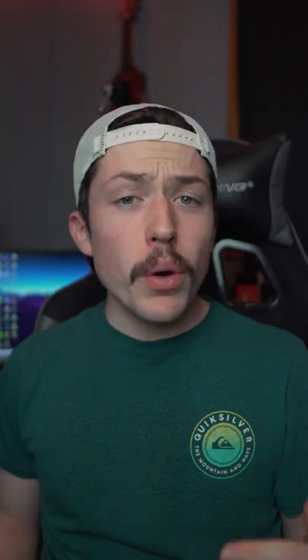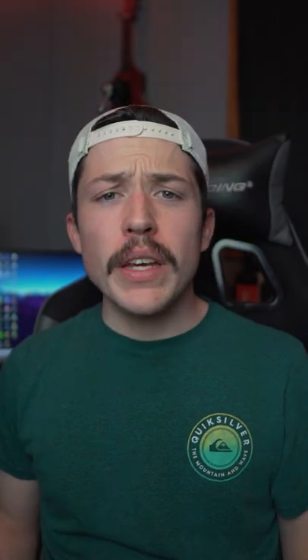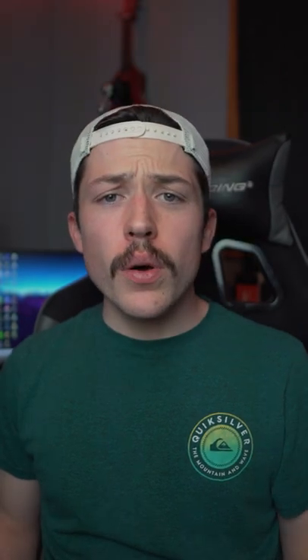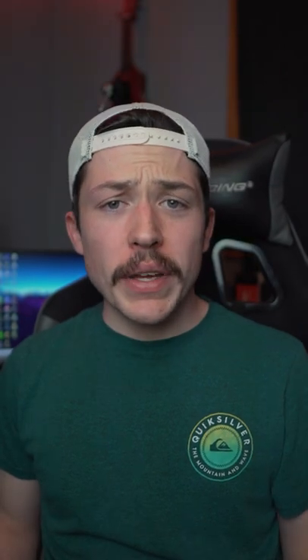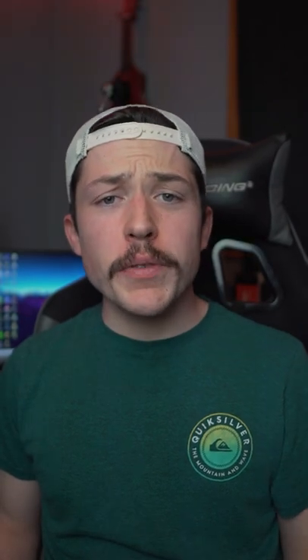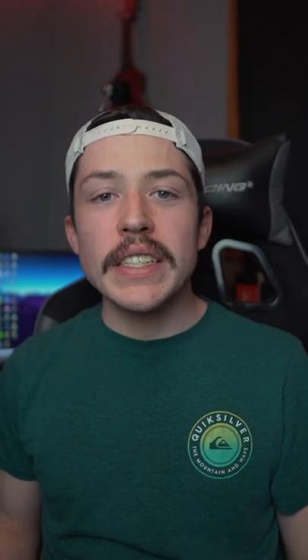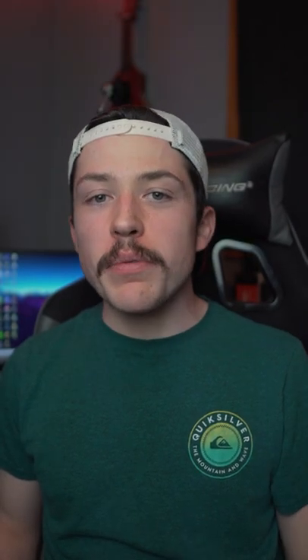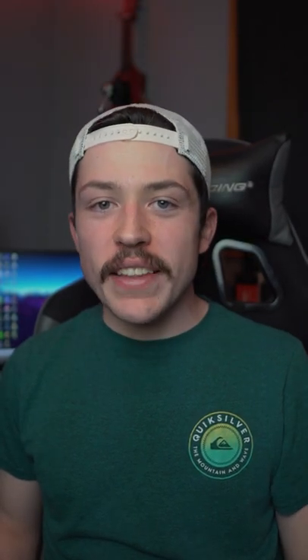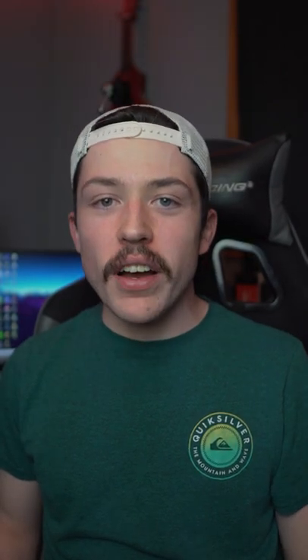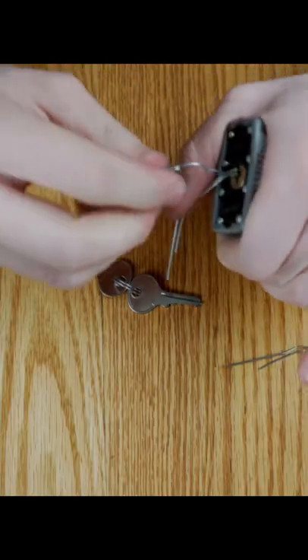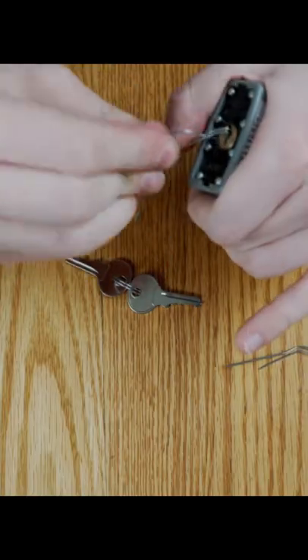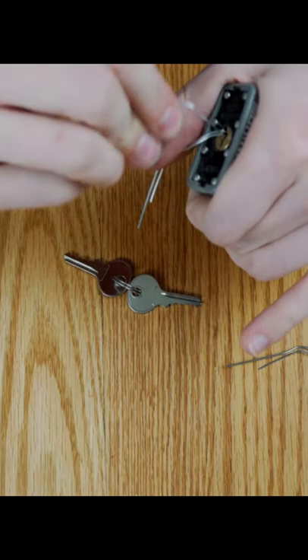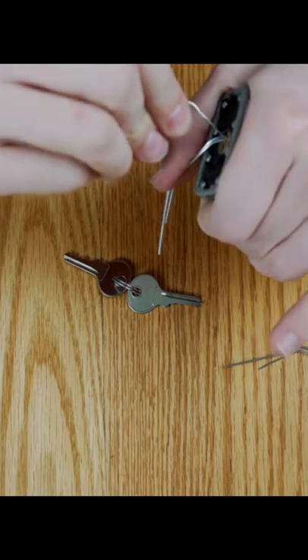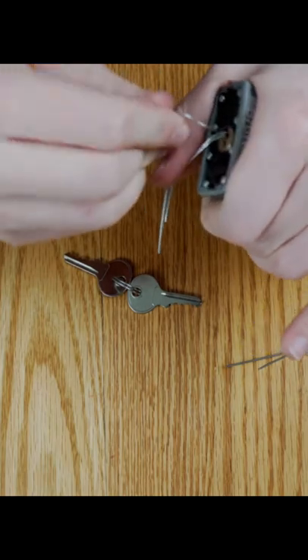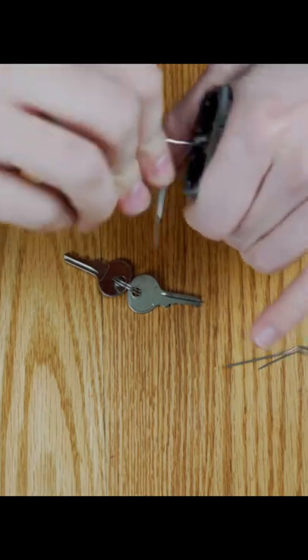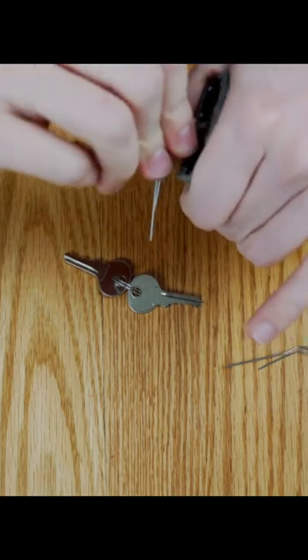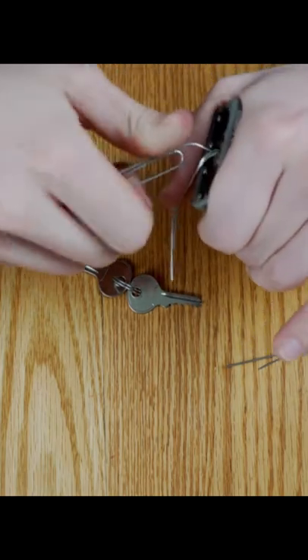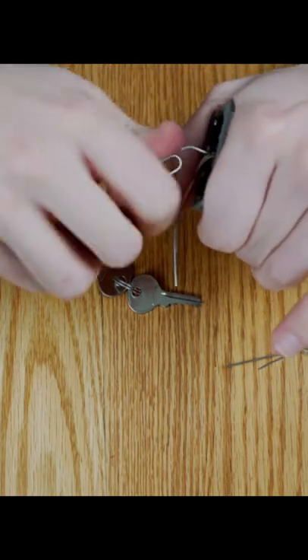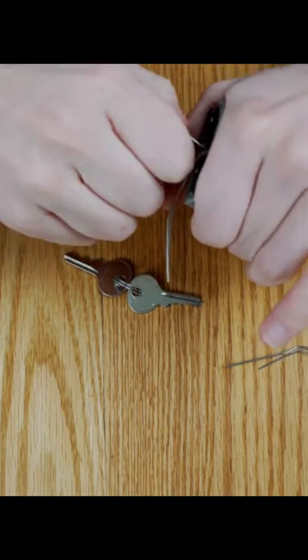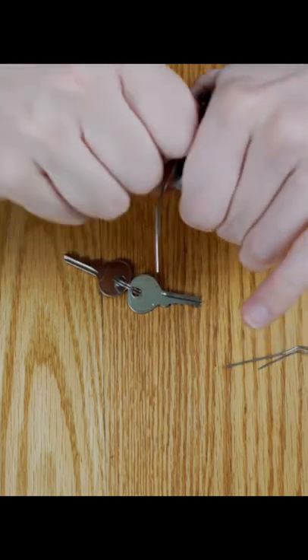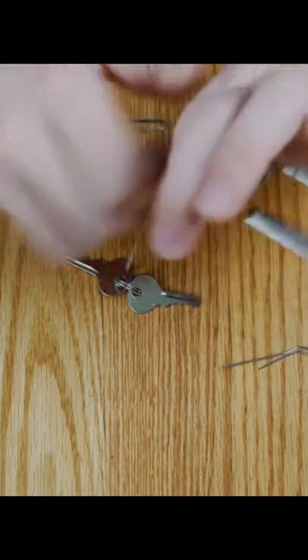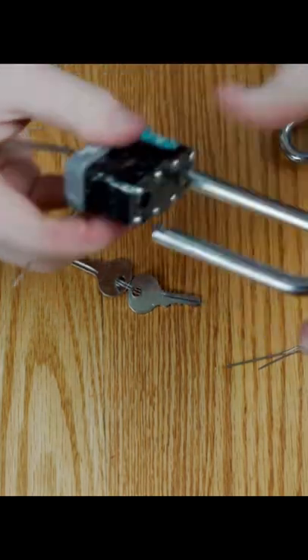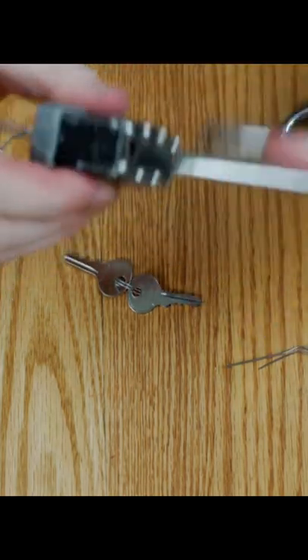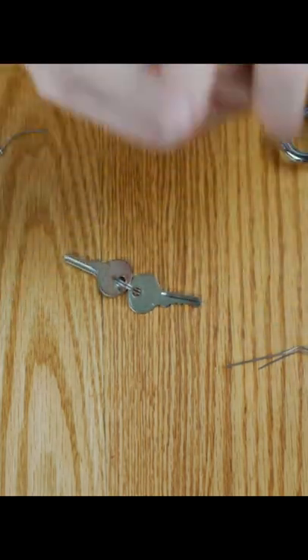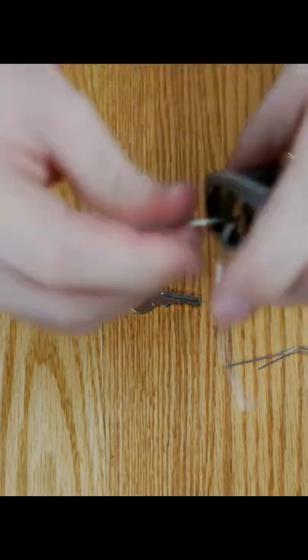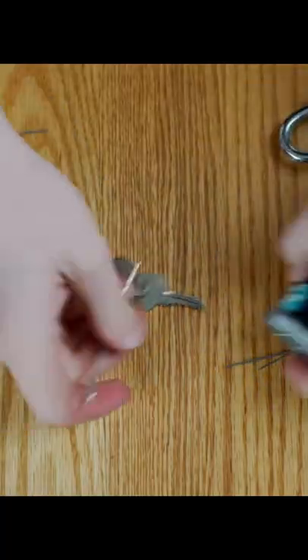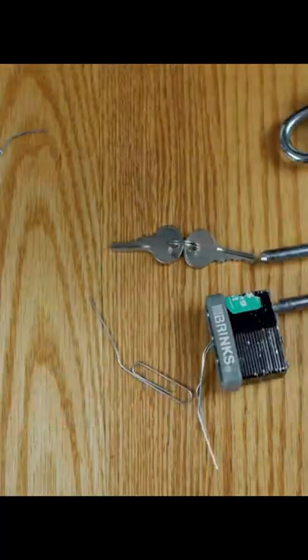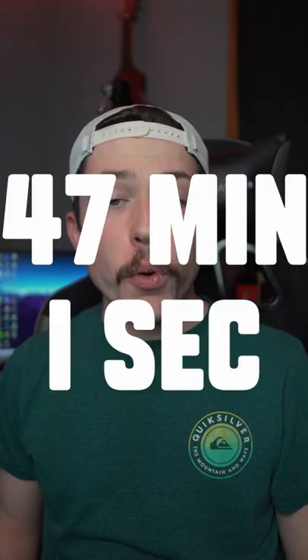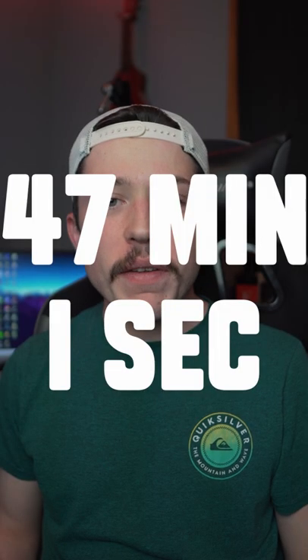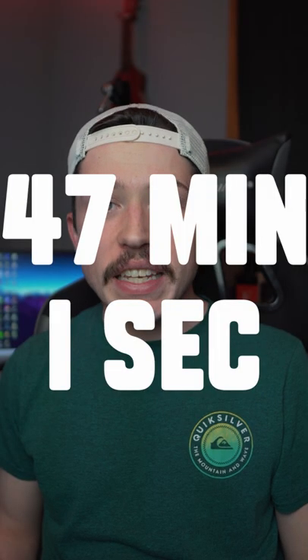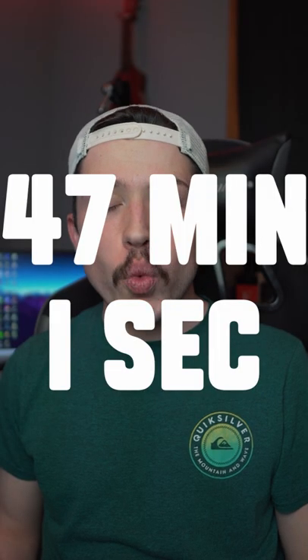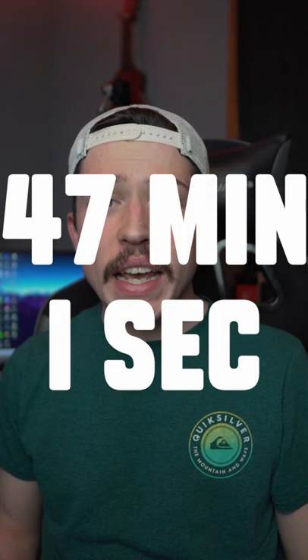Even though I was coming in with no lockpicking experience, I was able to crack this lock. Yes! In 47 minutes and one second.